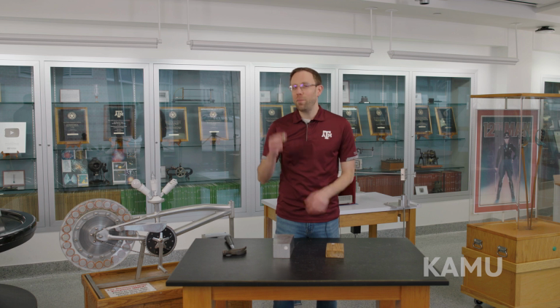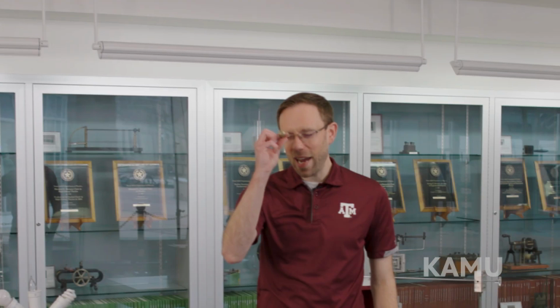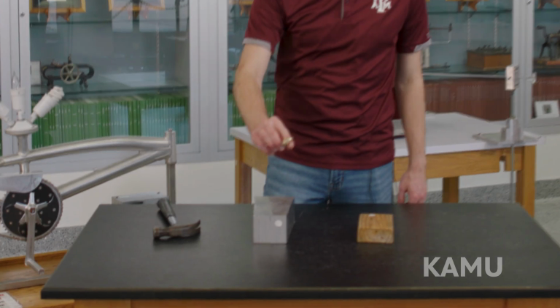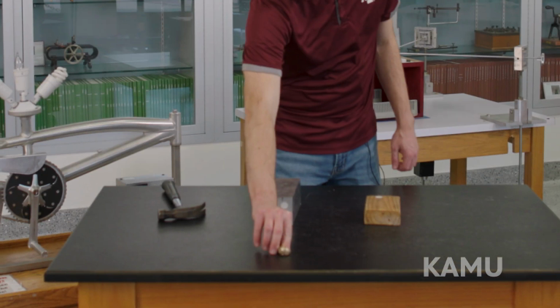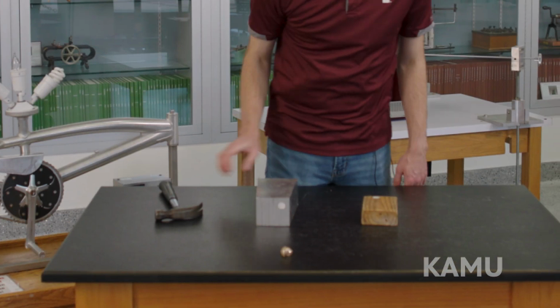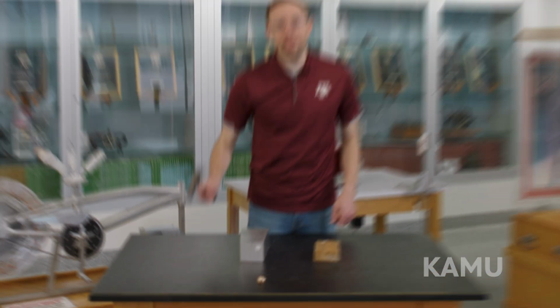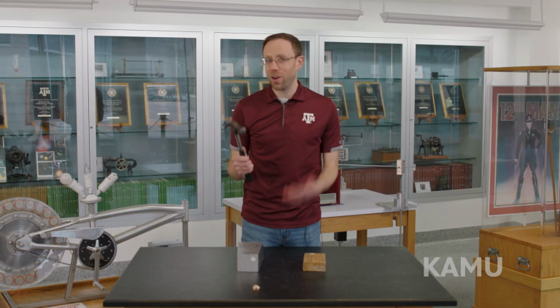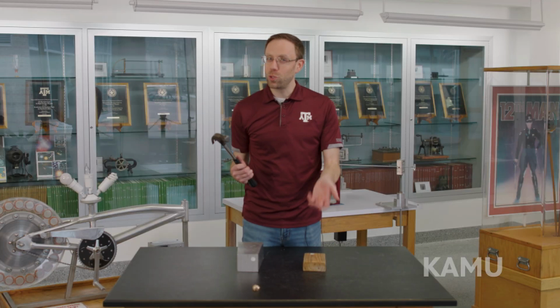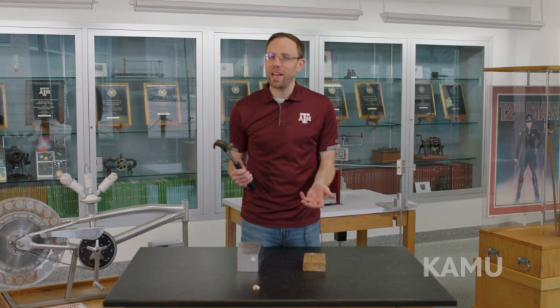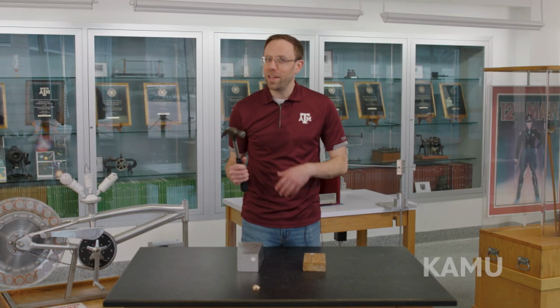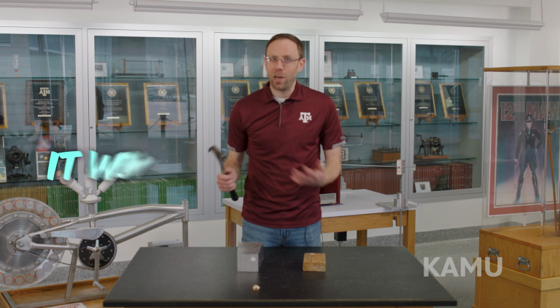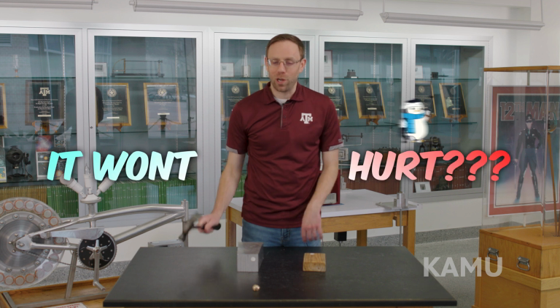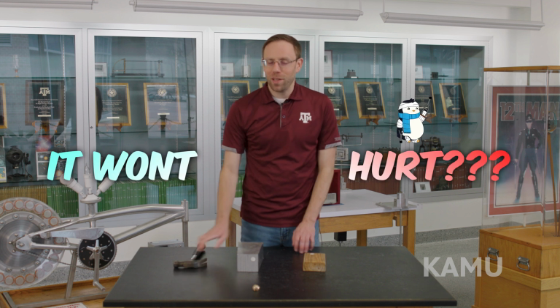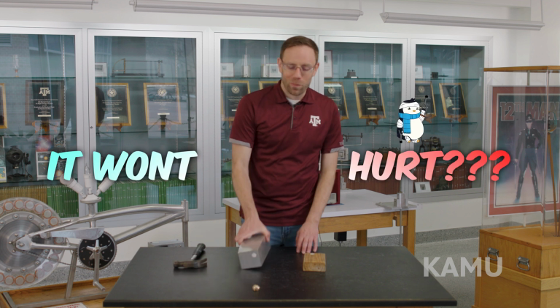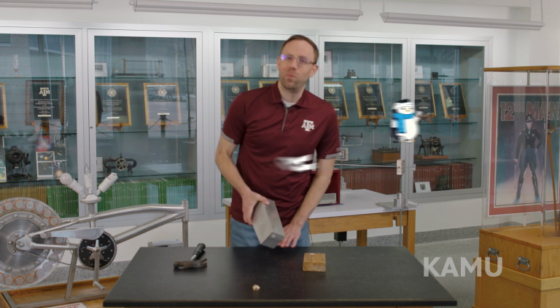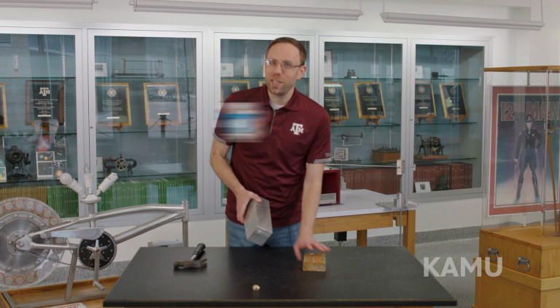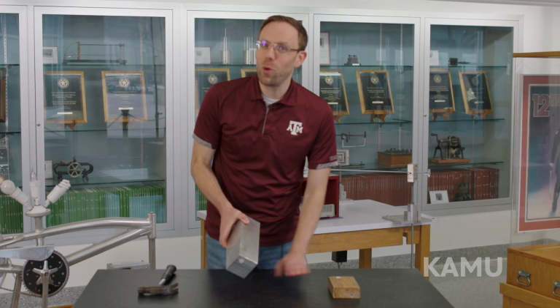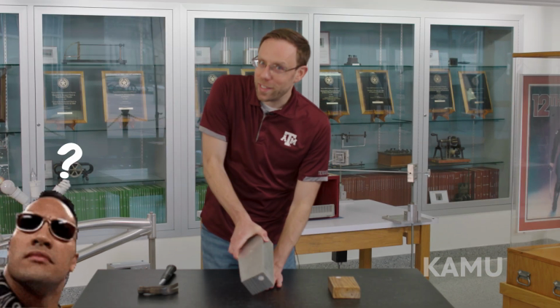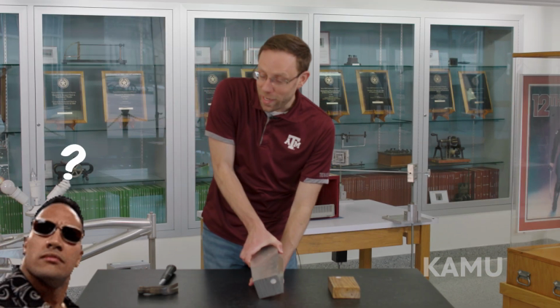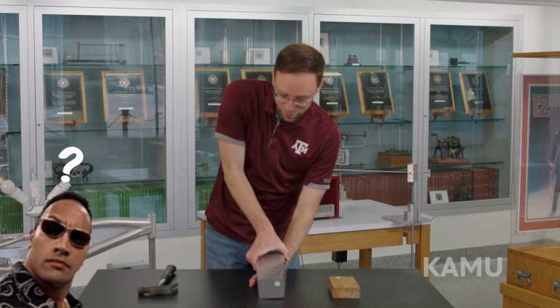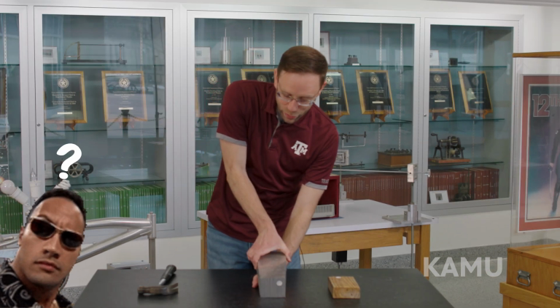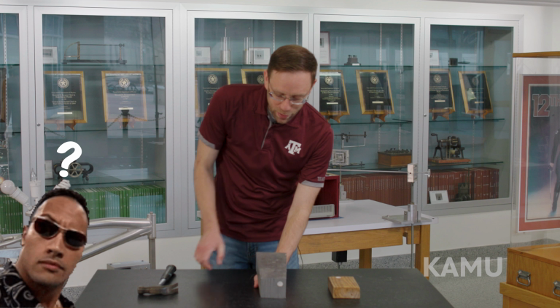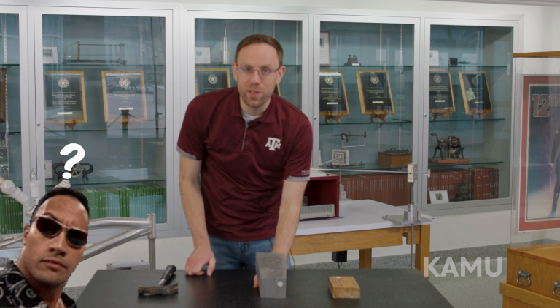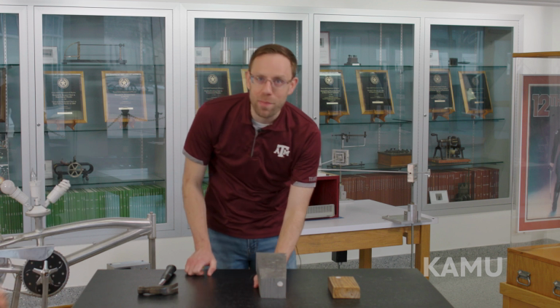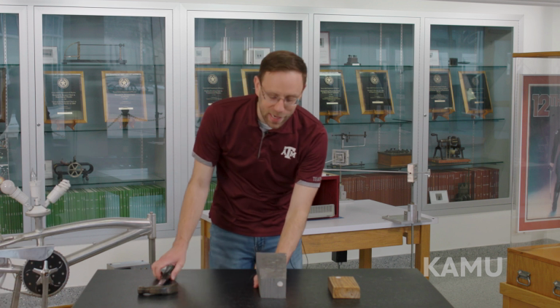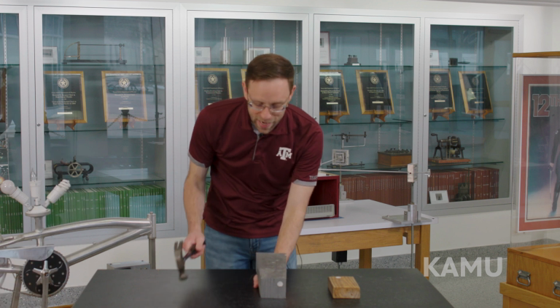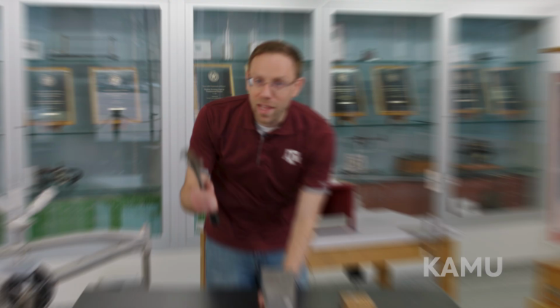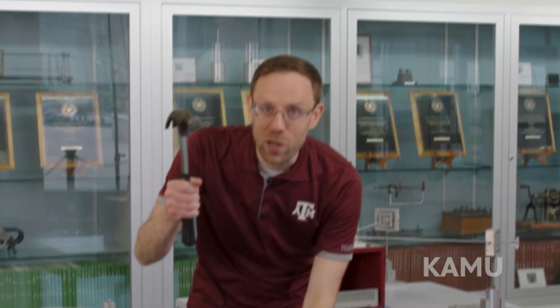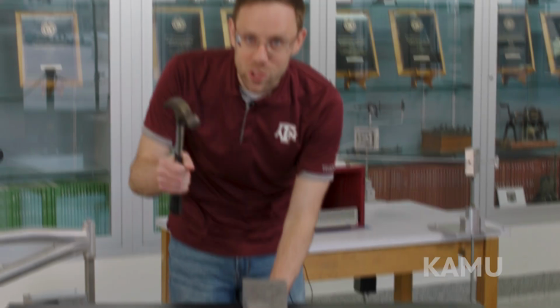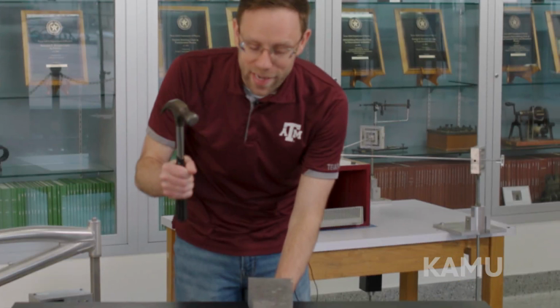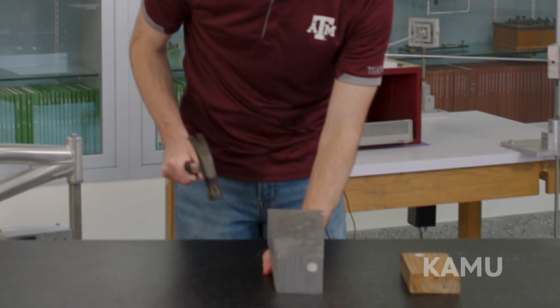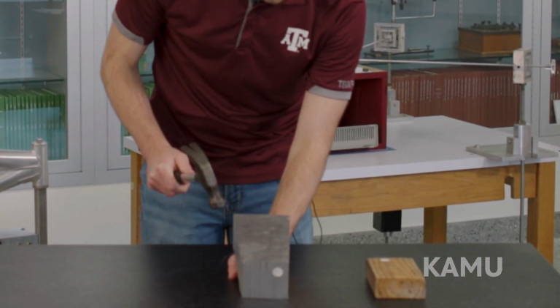I'm going to bet my Aggie ring that I can swing this hammer towards my hand and it won't hurt. But you'll notice I said towards and I didn't say directly on. So what I'm going to do is put this heavy metal block on top of my hand, and now I'm going to go ahead and swing the hammer on the block.